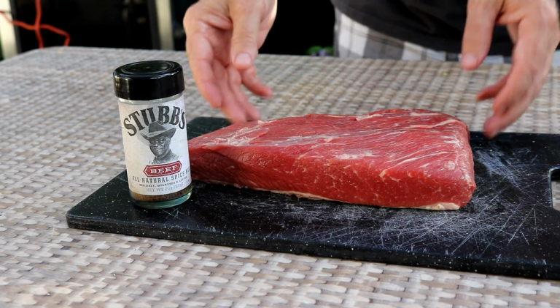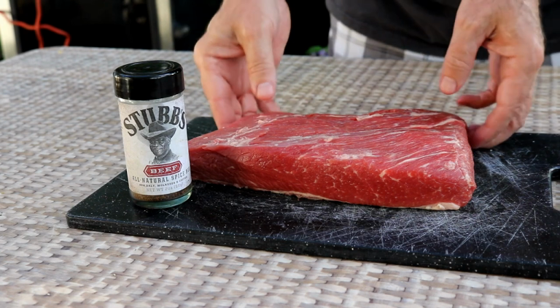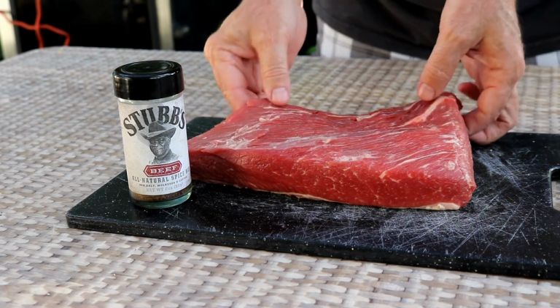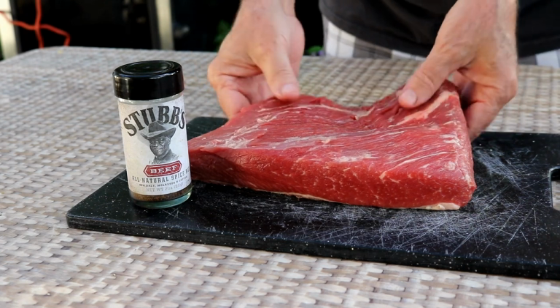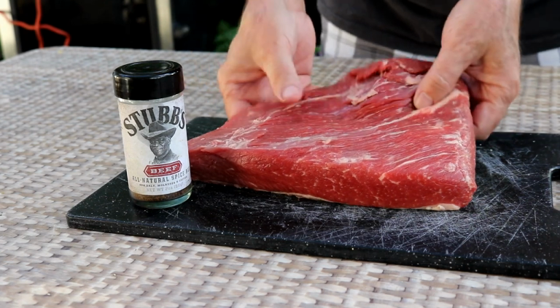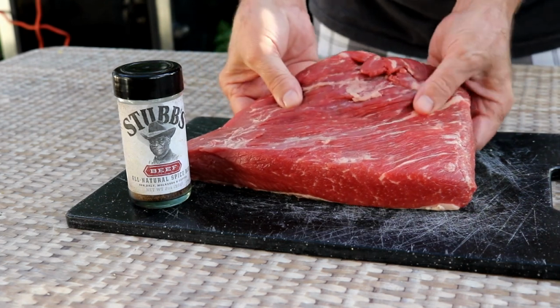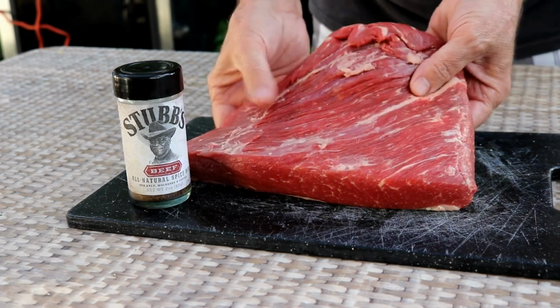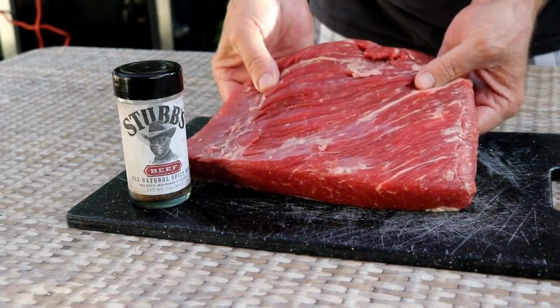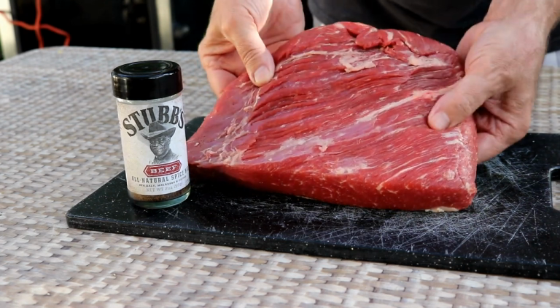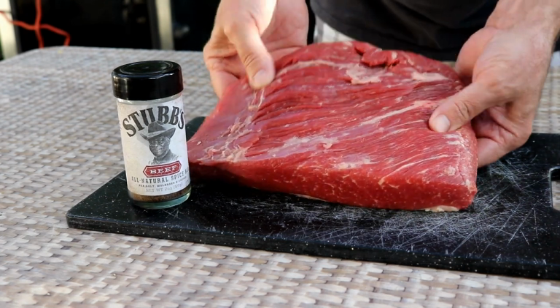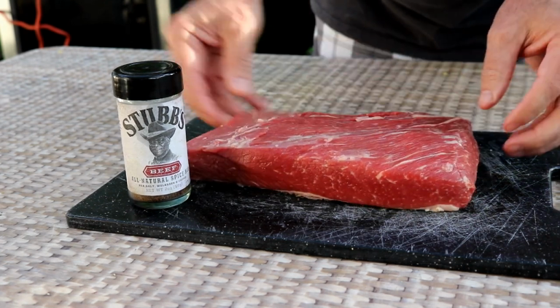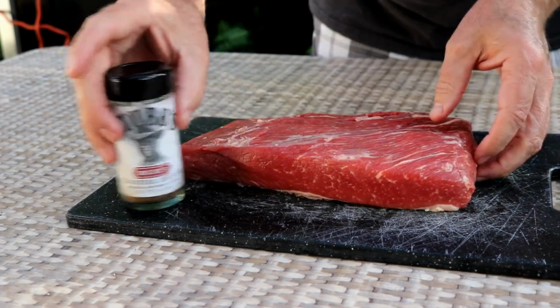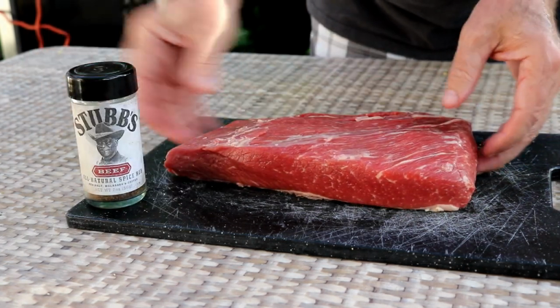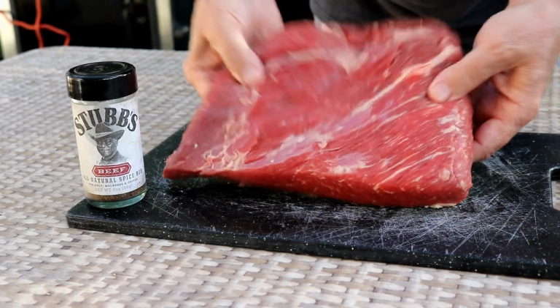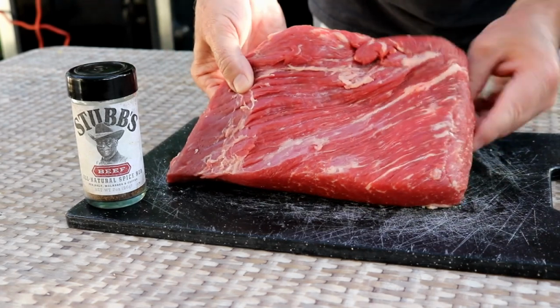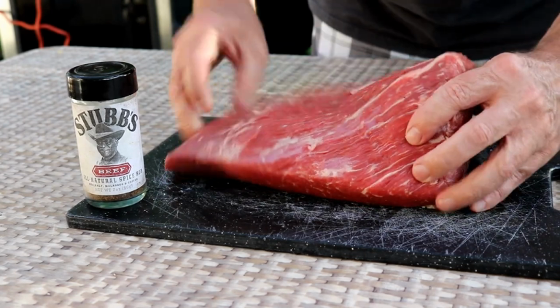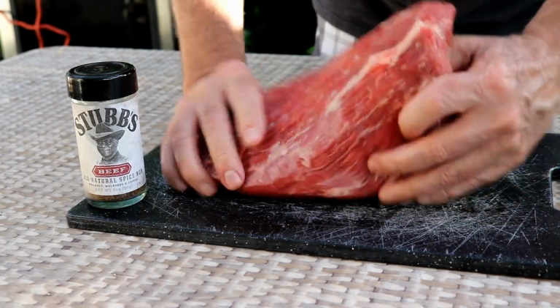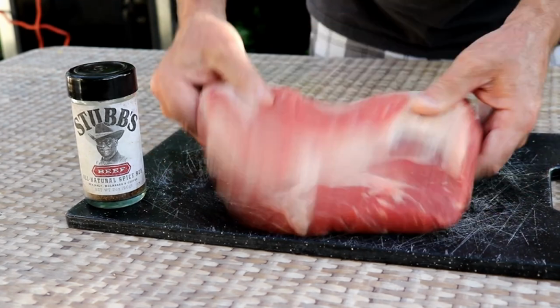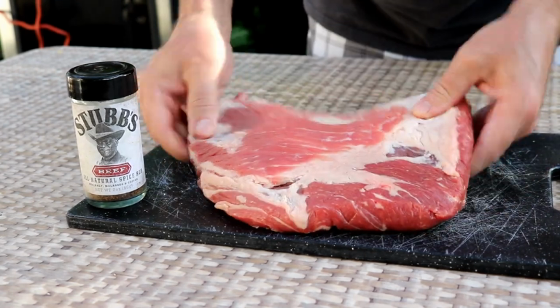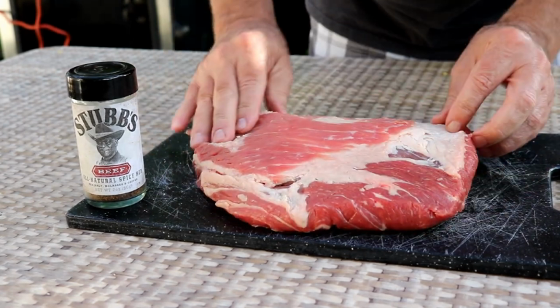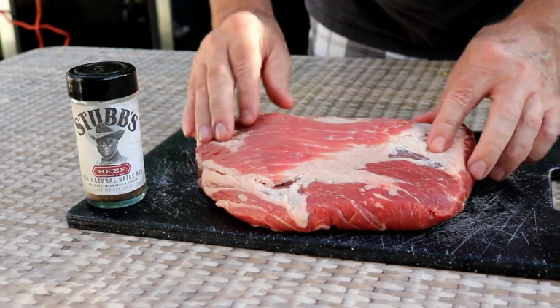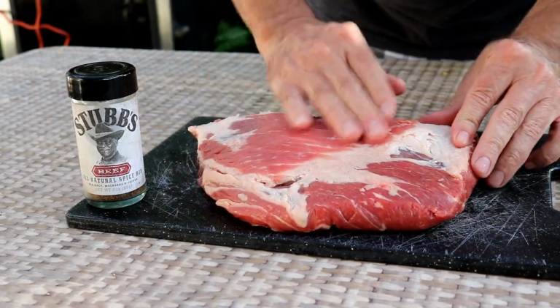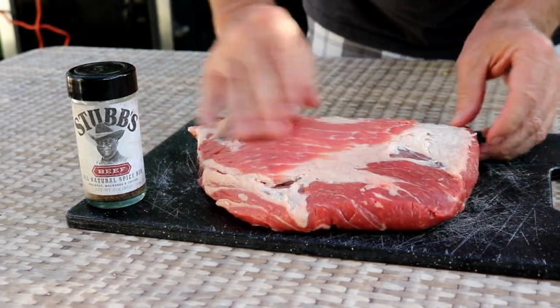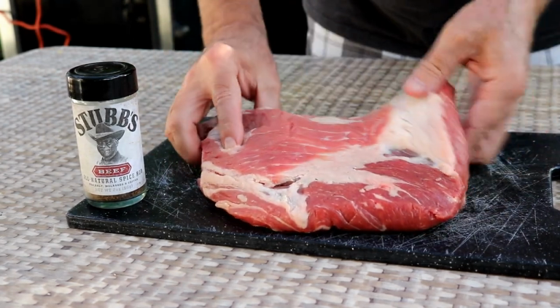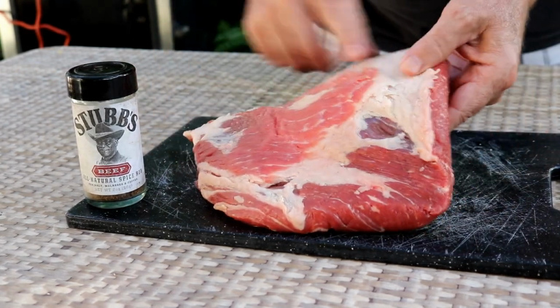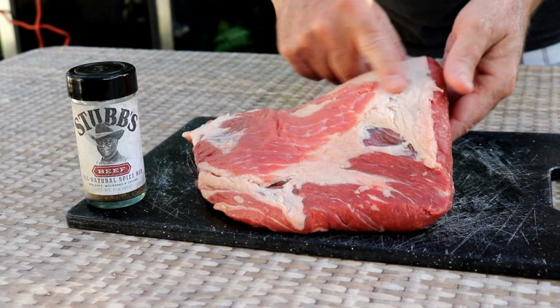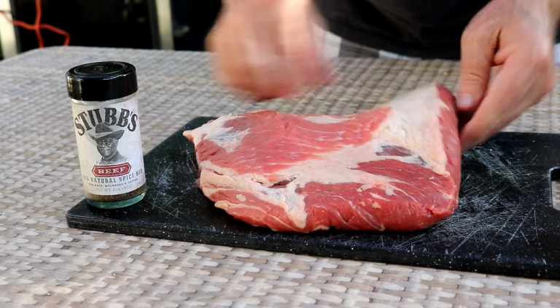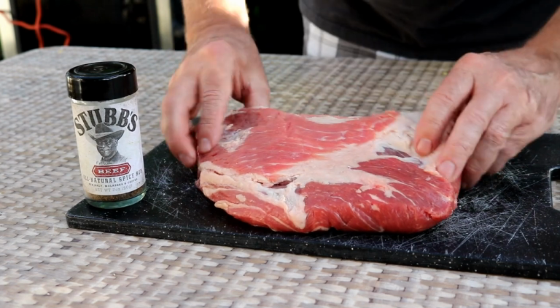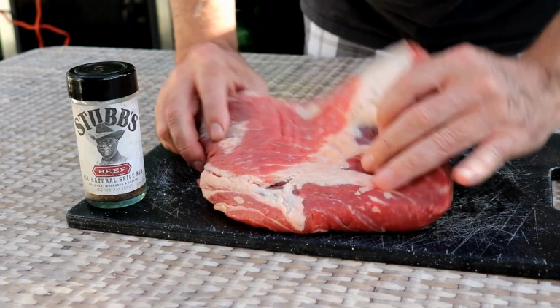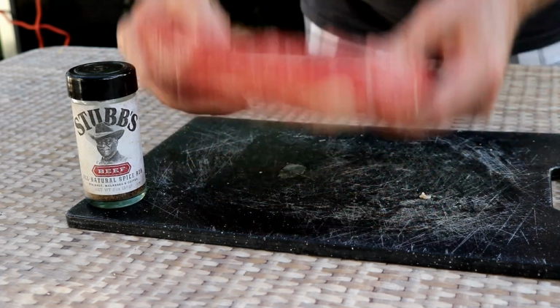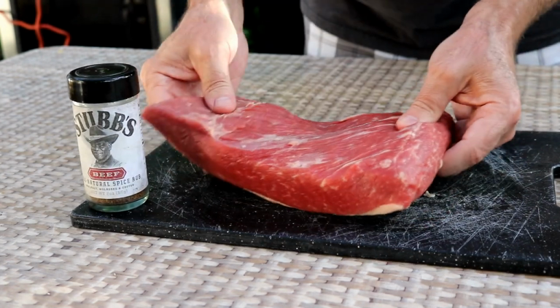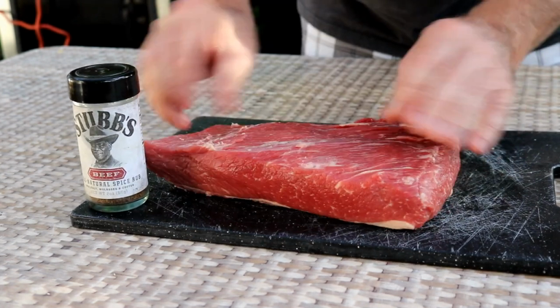What I've got here is a brisket flat that I picked up from Publix. It's just a little bit less than two and a half pounds. You can see they did a pretty good job — there's not a lot of fat on it. I trimmed a little over here, and that's about all I'm going to do to it.